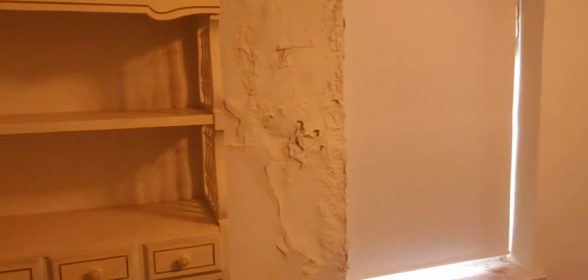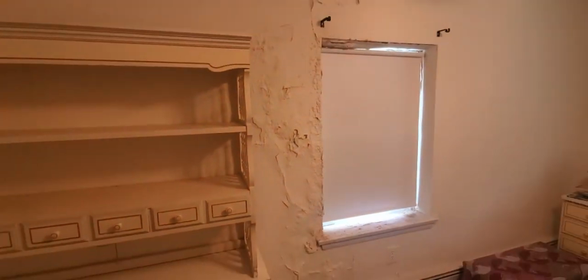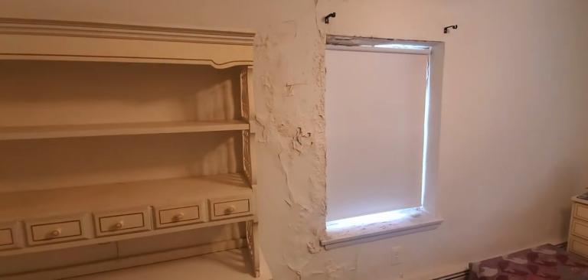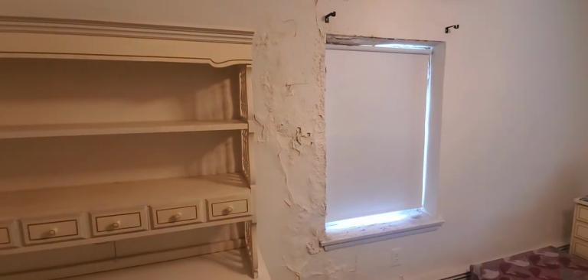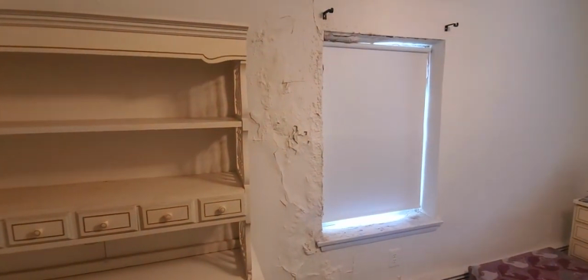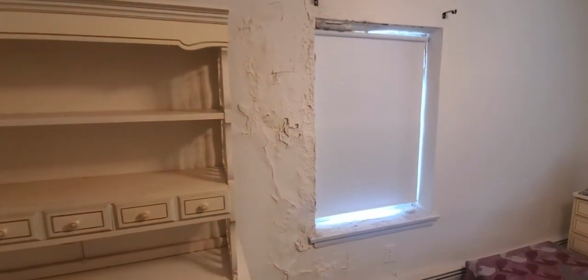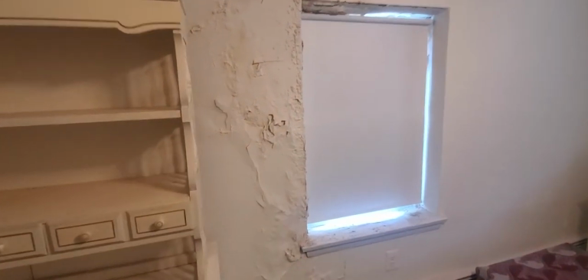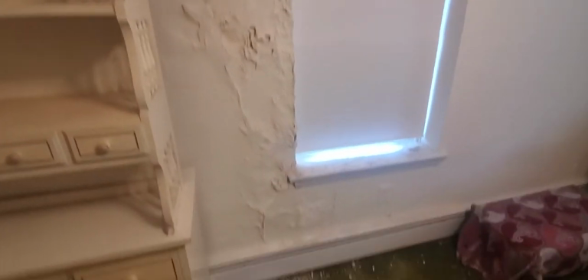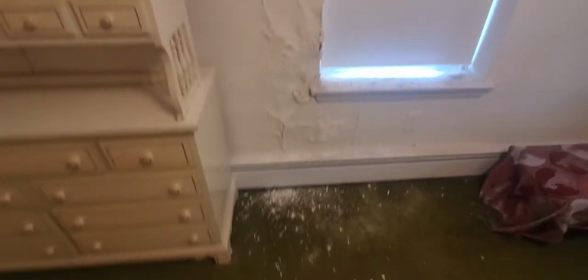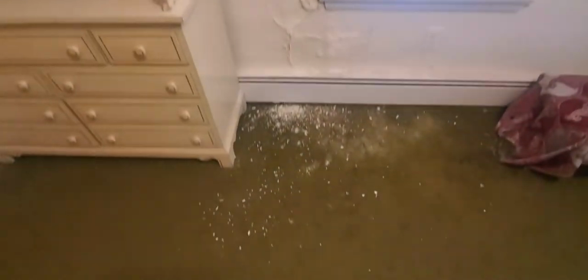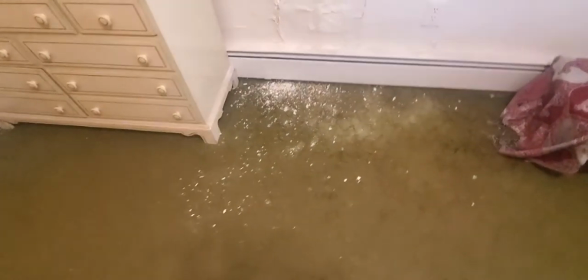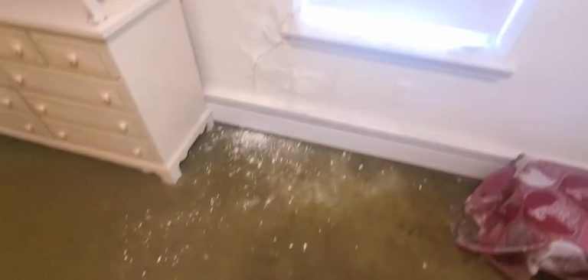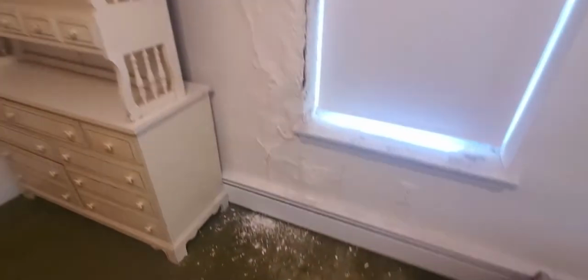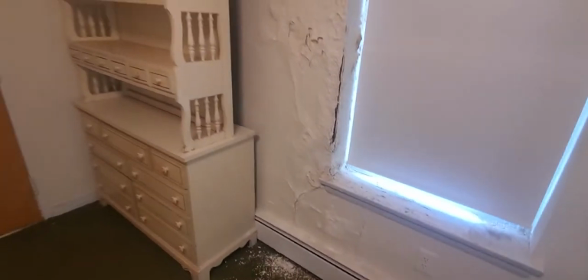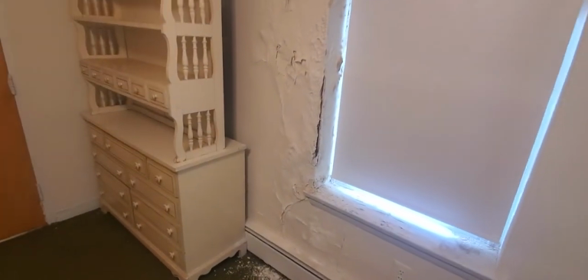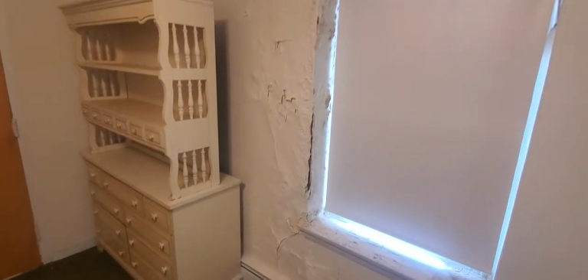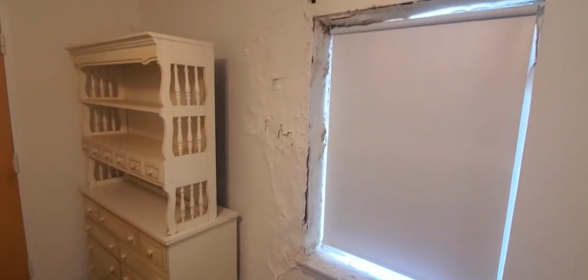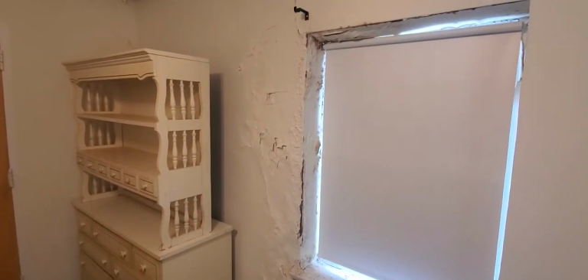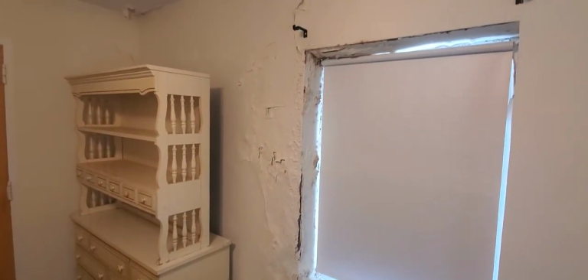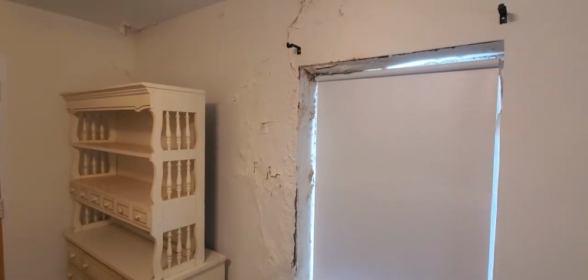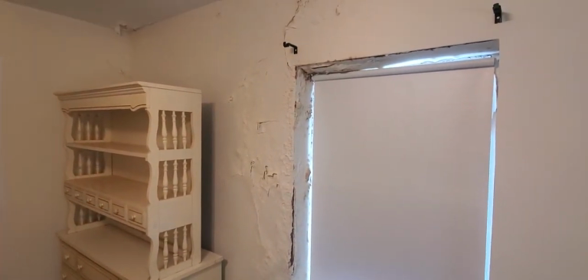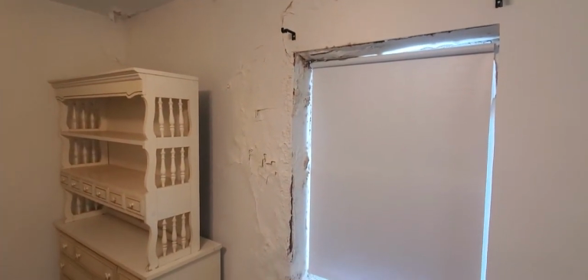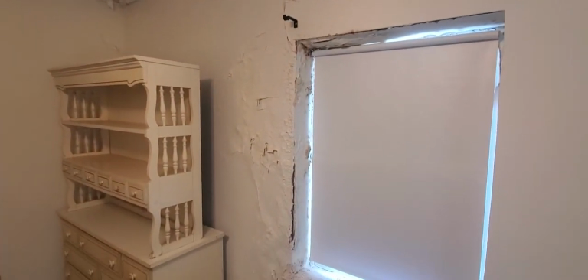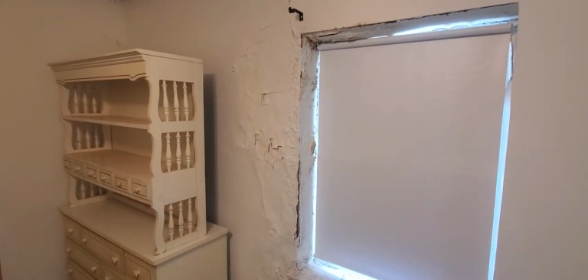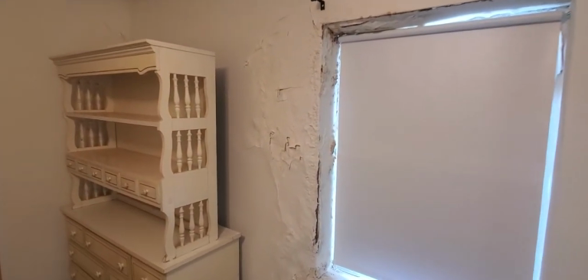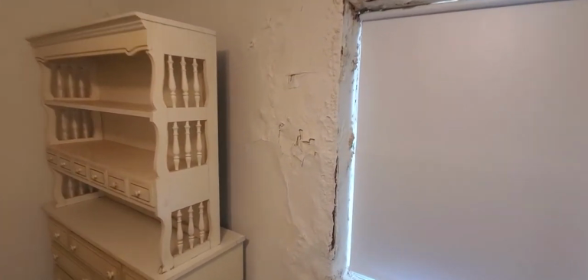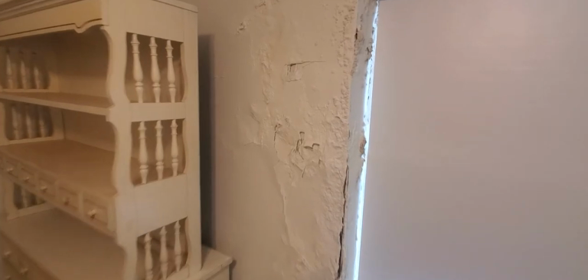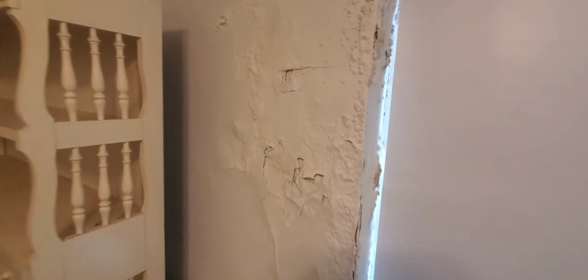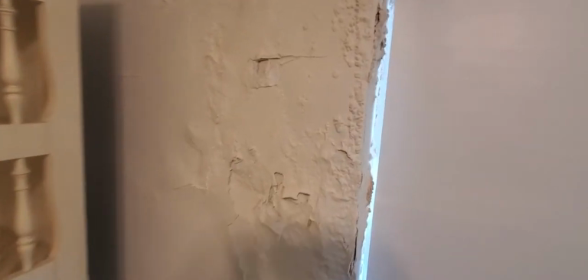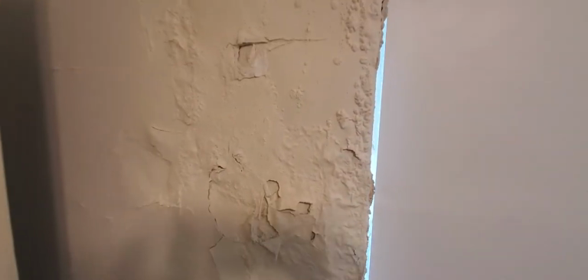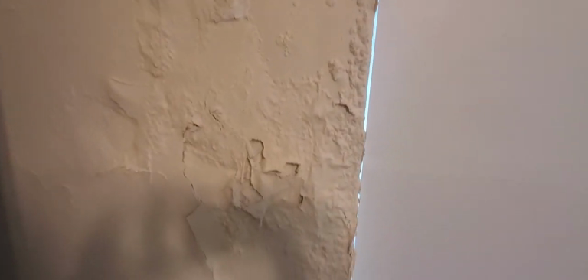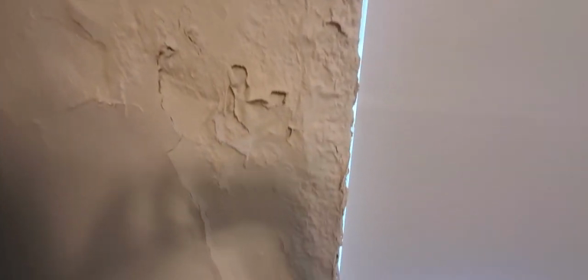This is a bedroom upstairs where there's been a lot of water damage — plaster that was damaged from water getting inside. I think we fixed the outside, but the inside looks pretty bad.